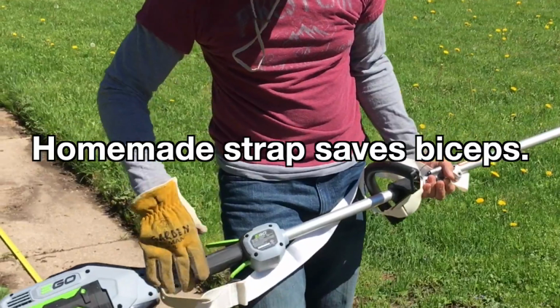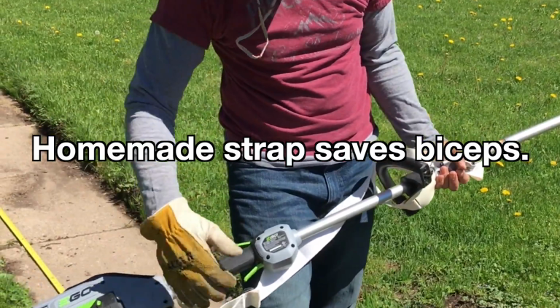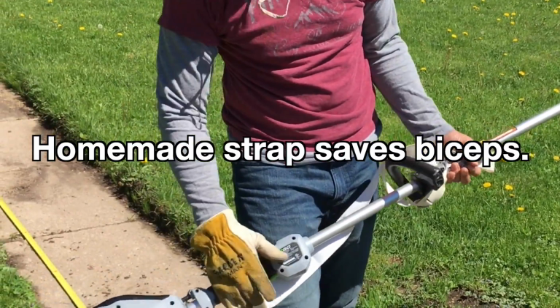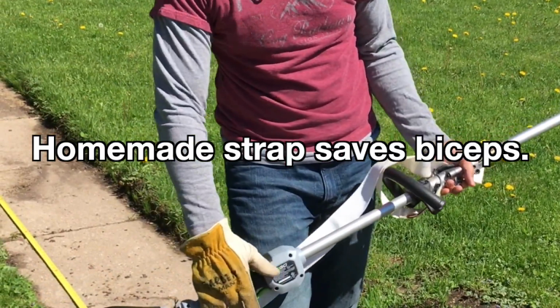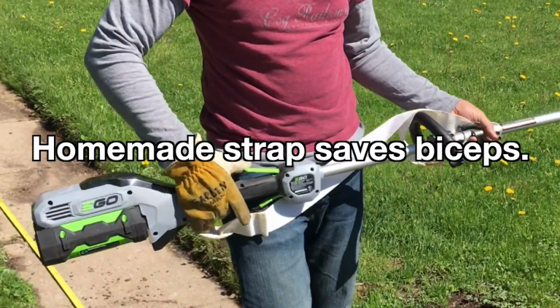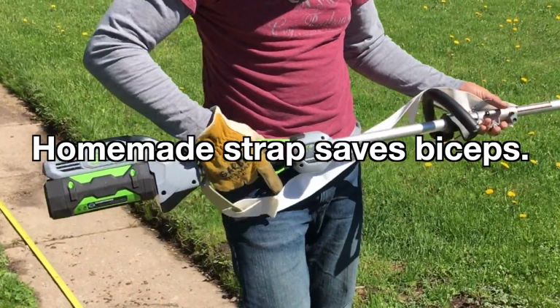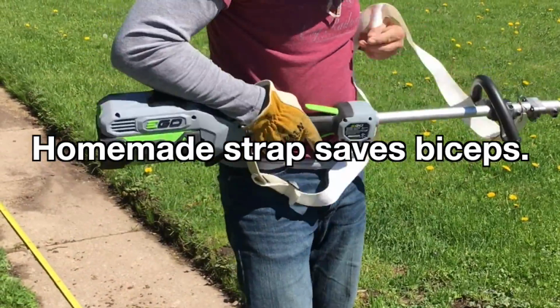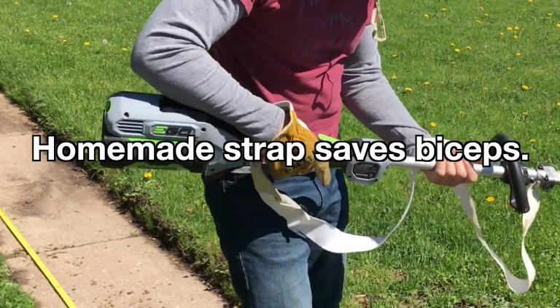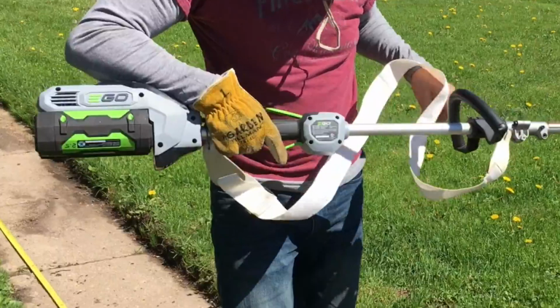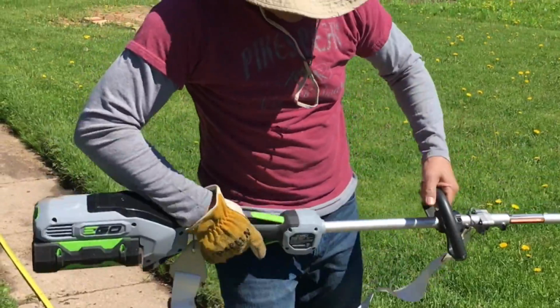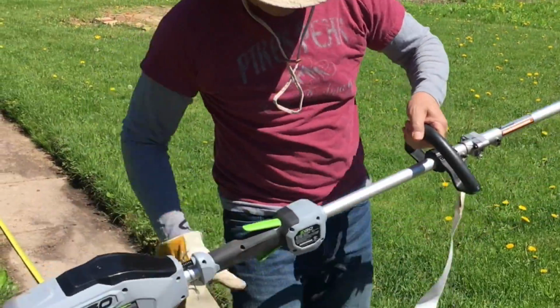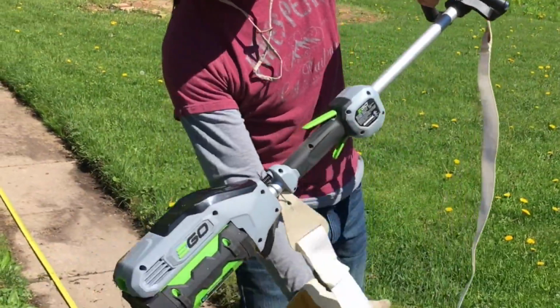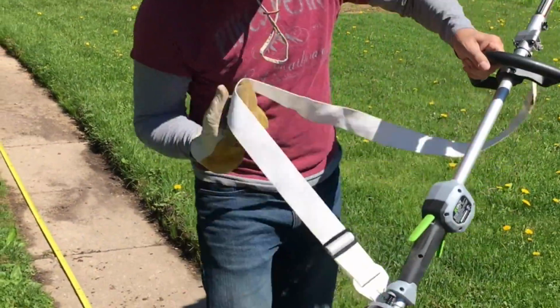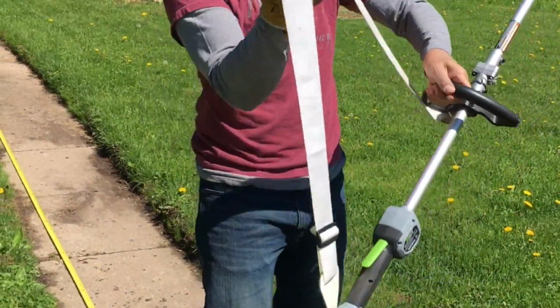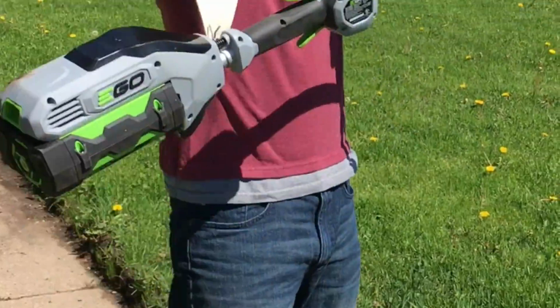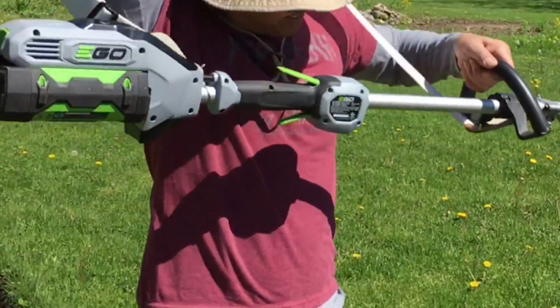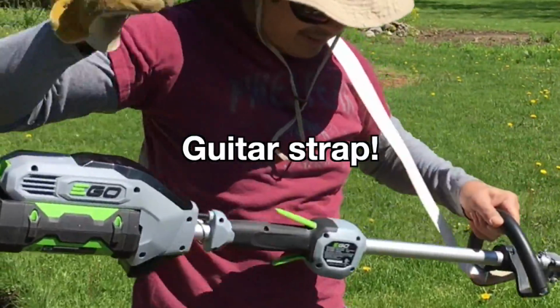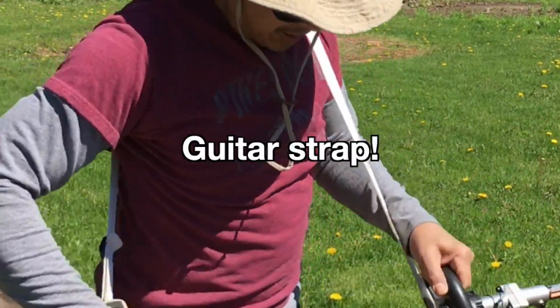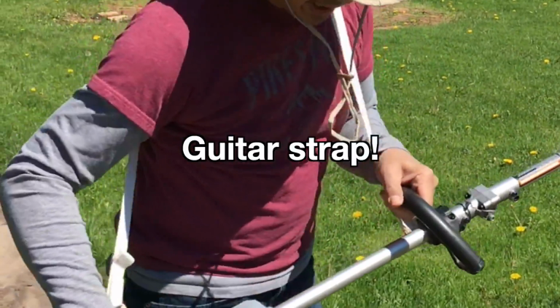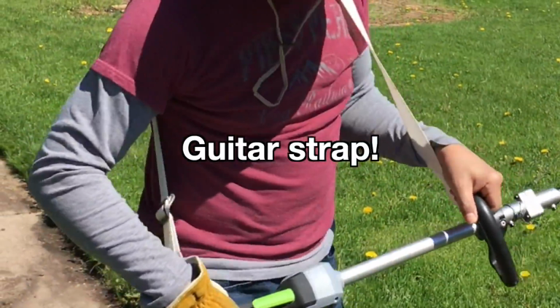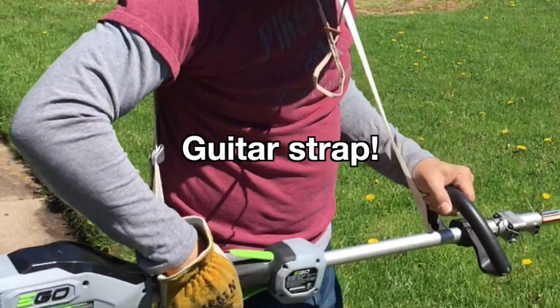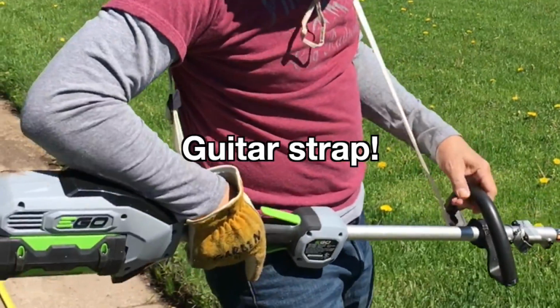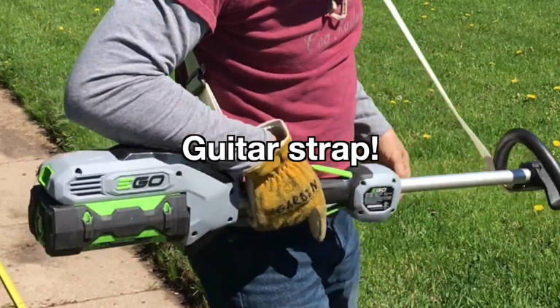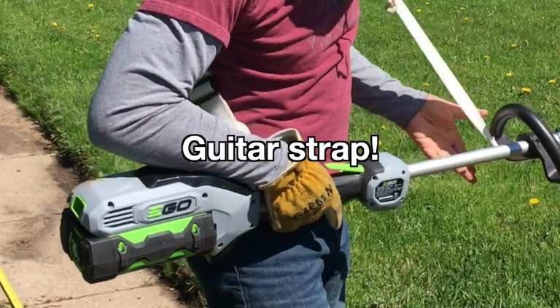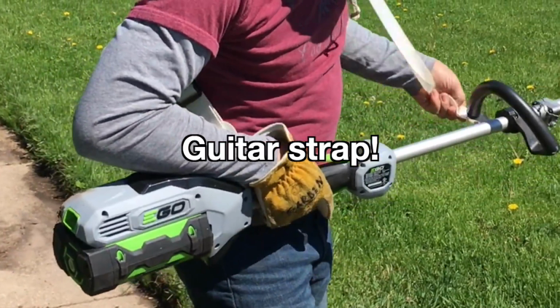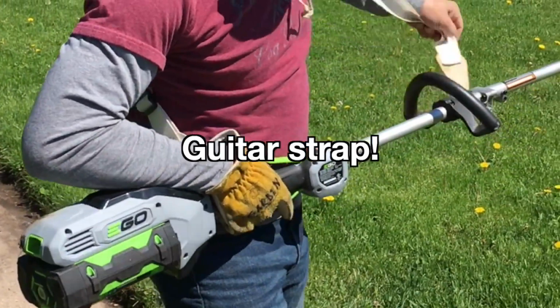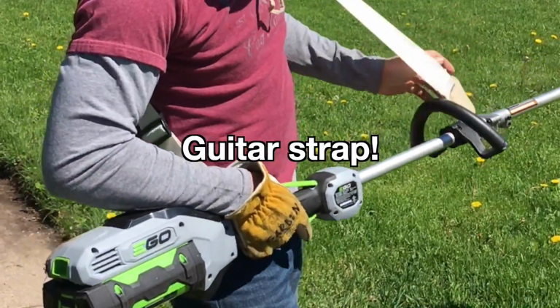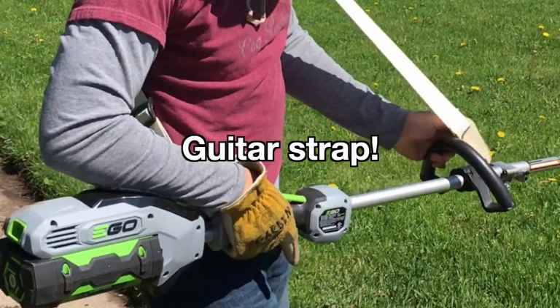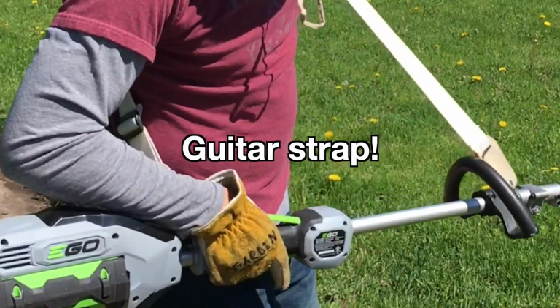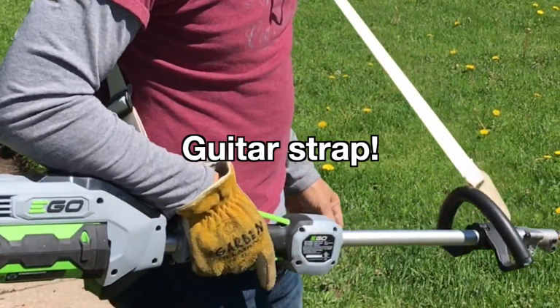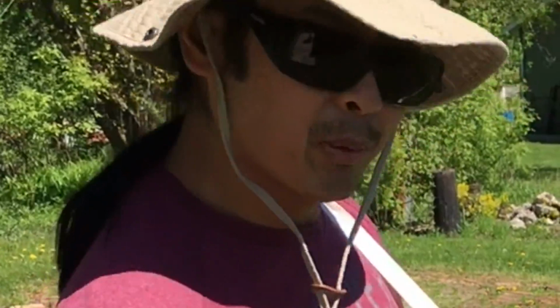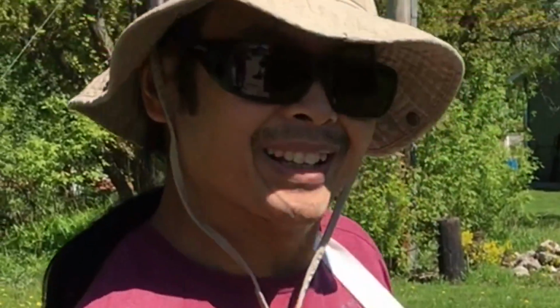Now we put a strap on, because when you use the strap it saves on your bicep — it's more balanced.